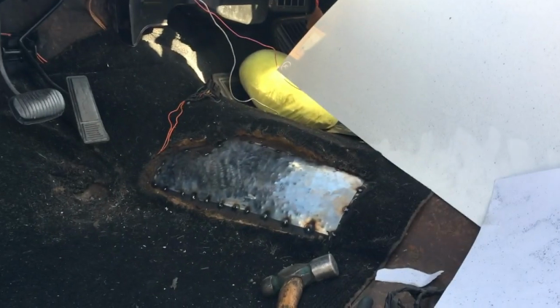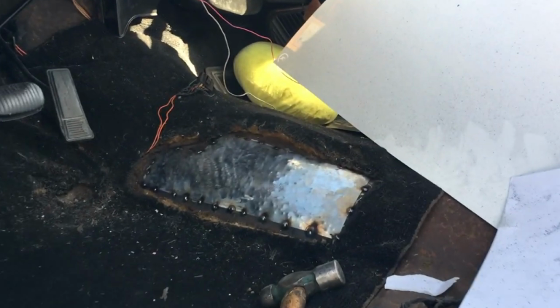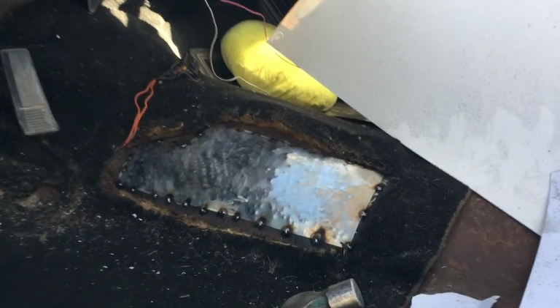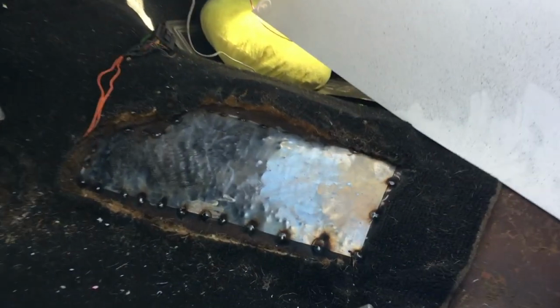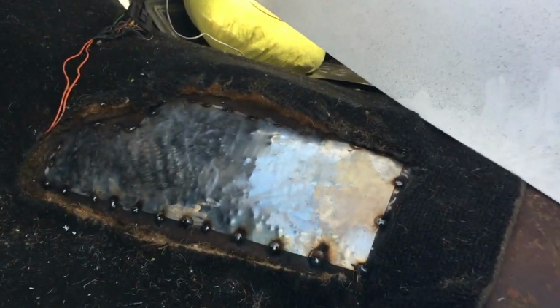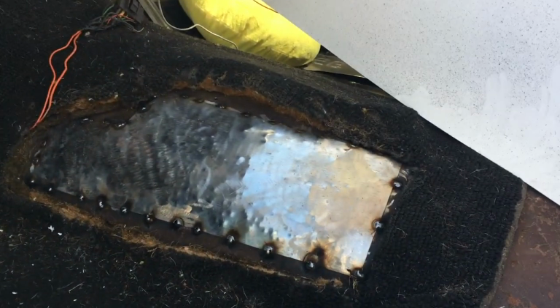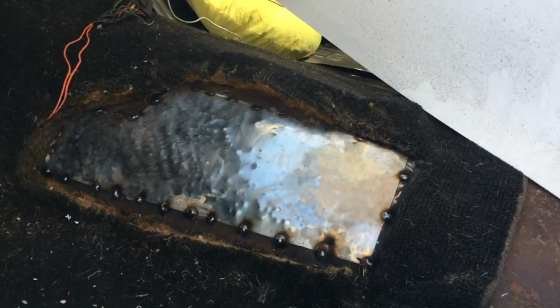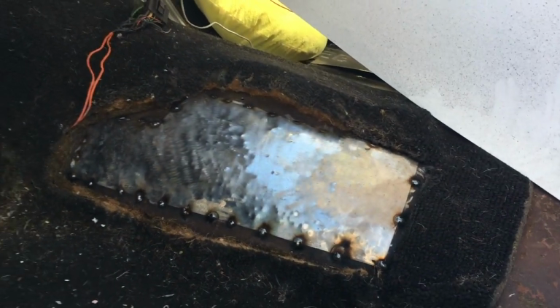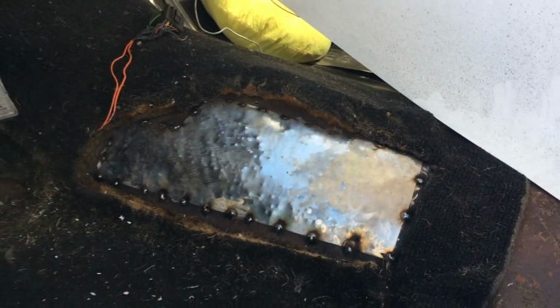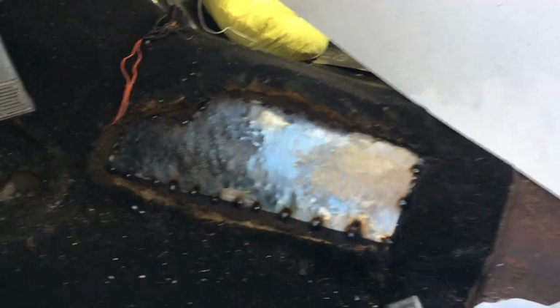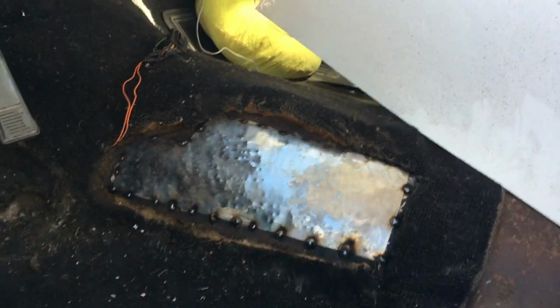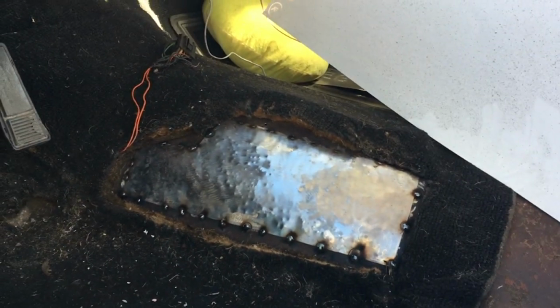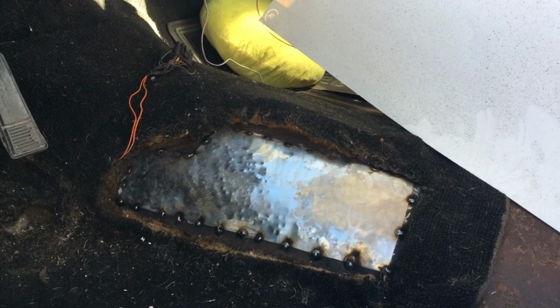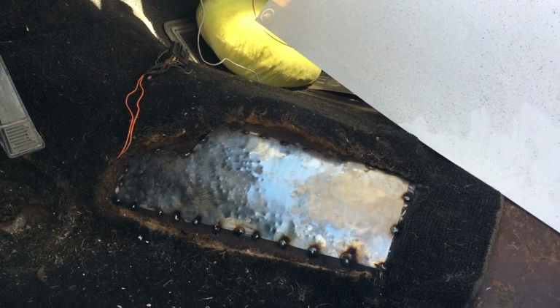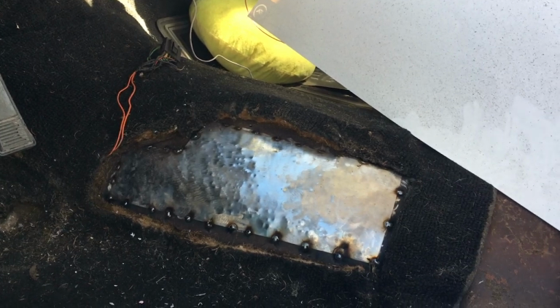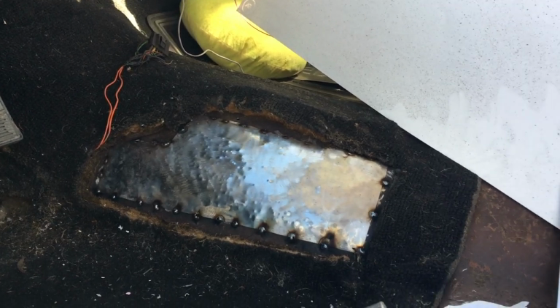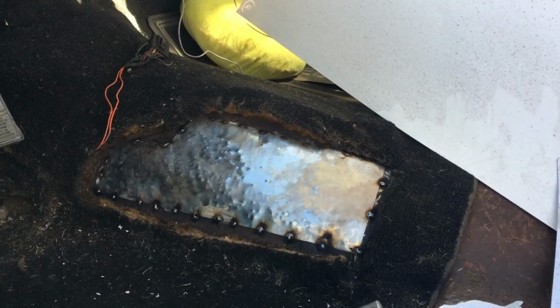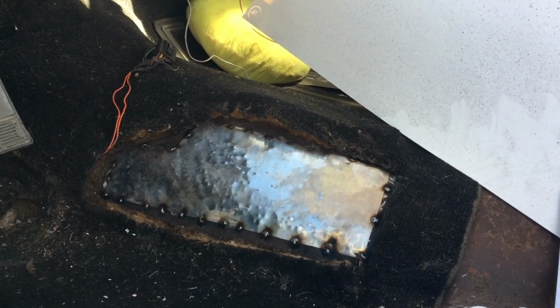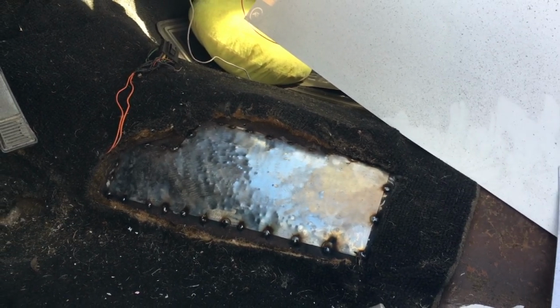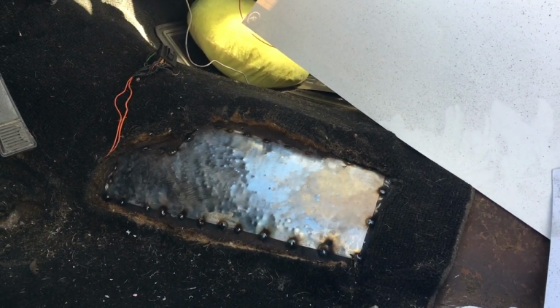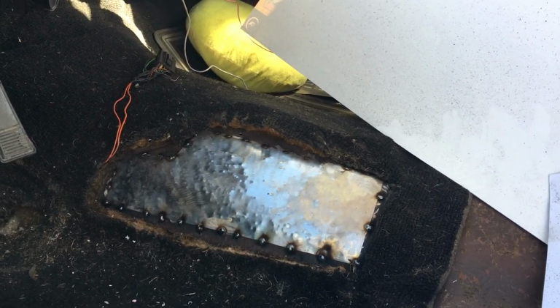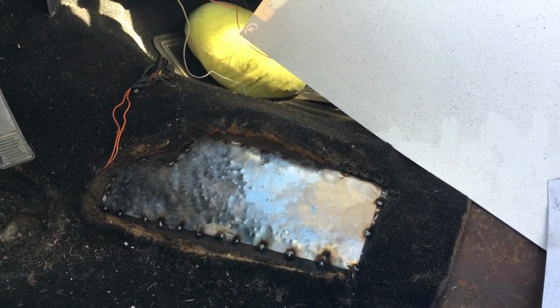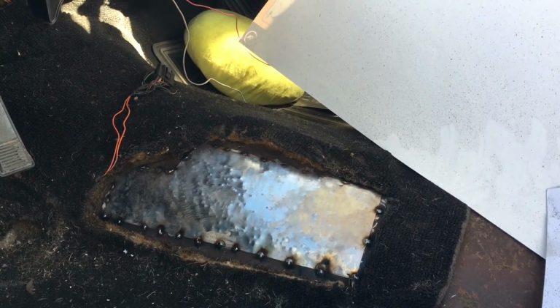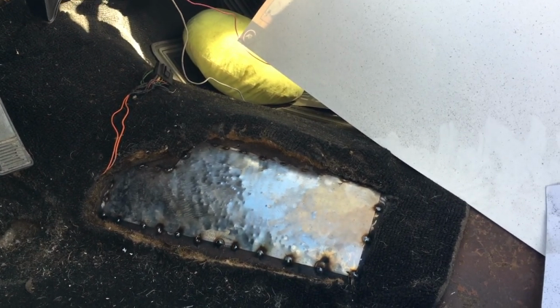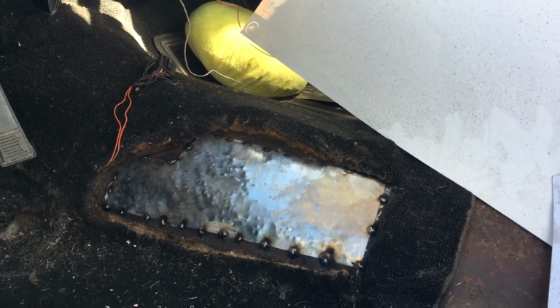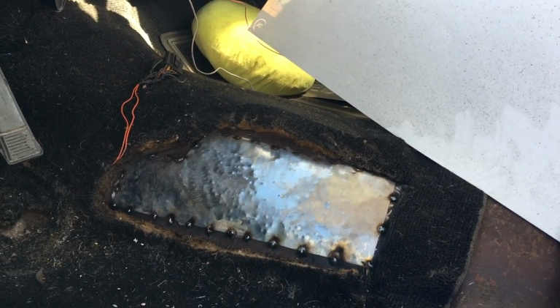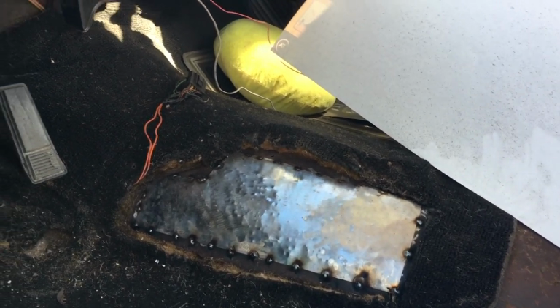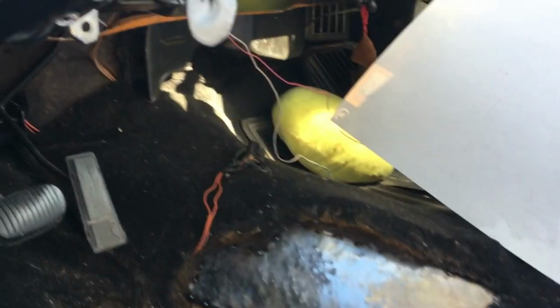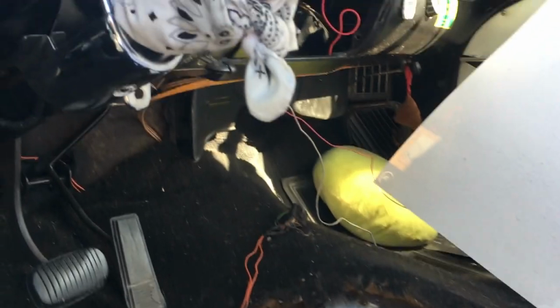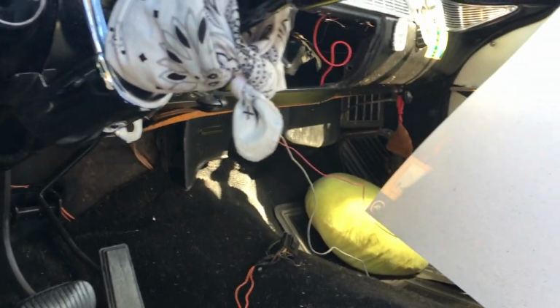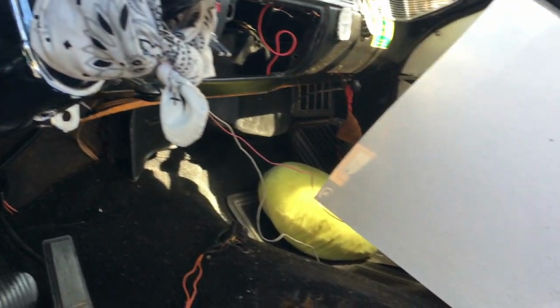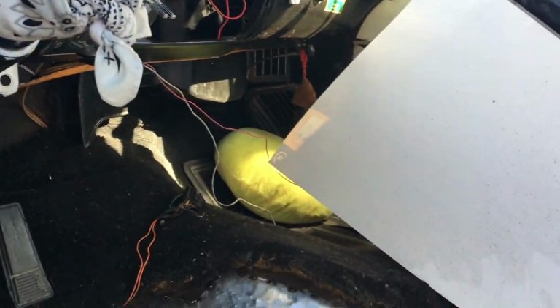All right, ugly but not going anywhere. So I'm going to seal it, paint it, put a little carpet over it and then I'm going to start sizing up this center console to see where I need to cut.